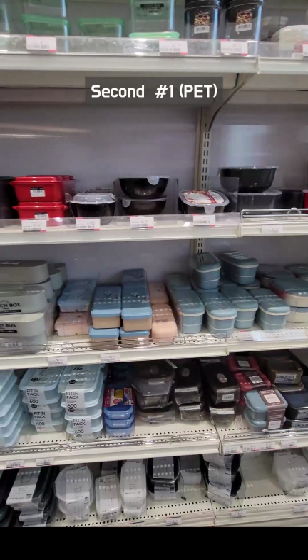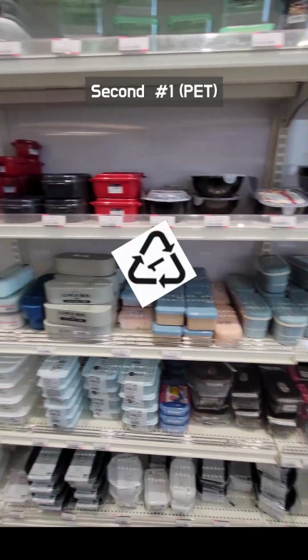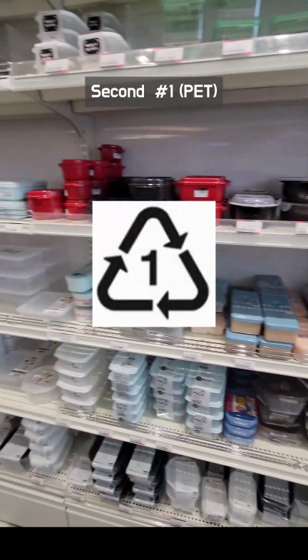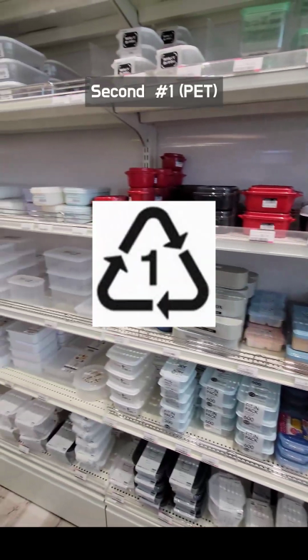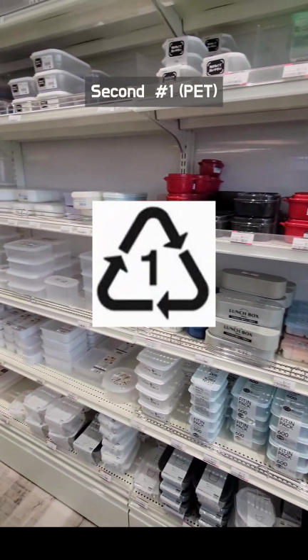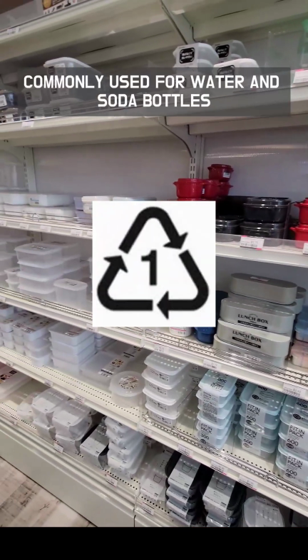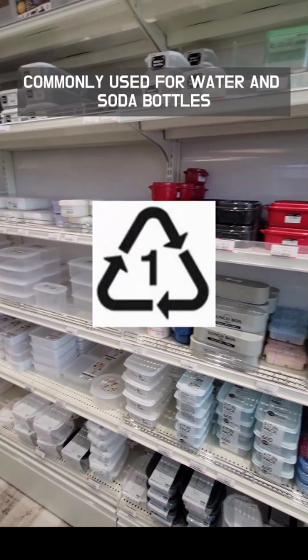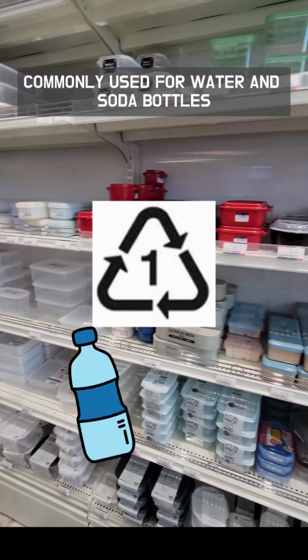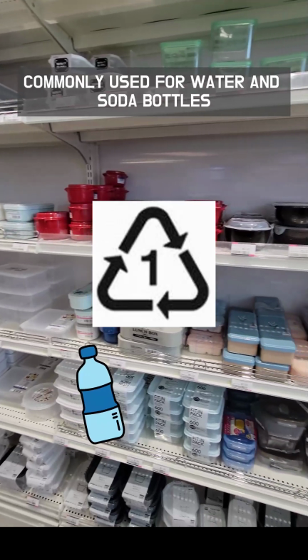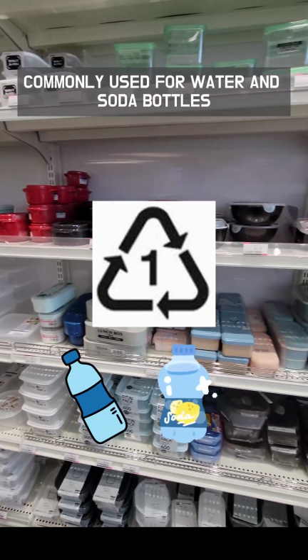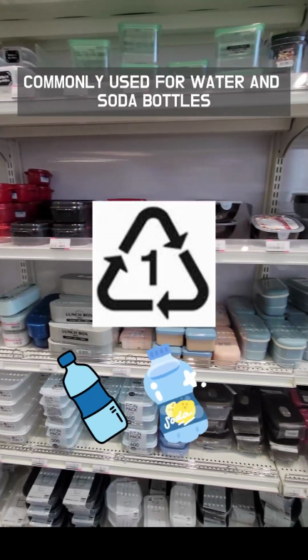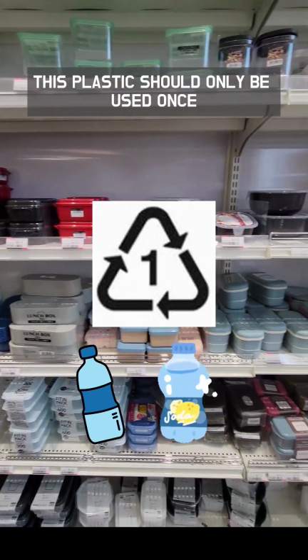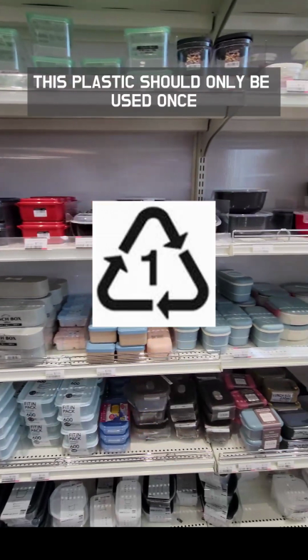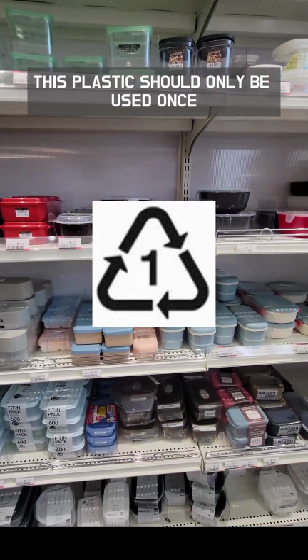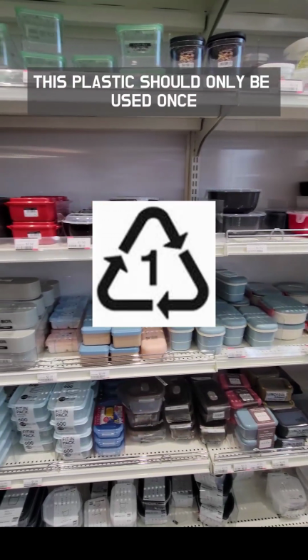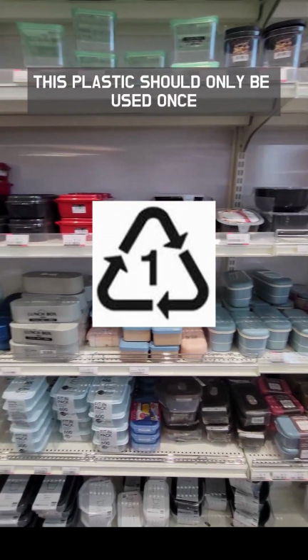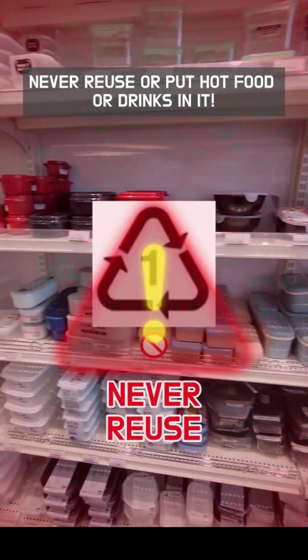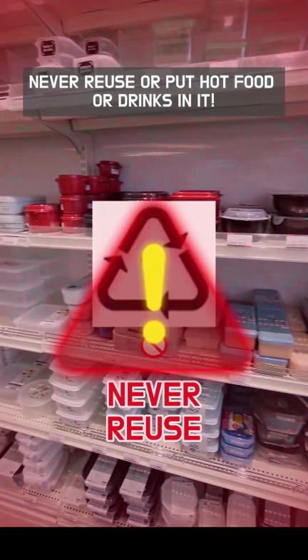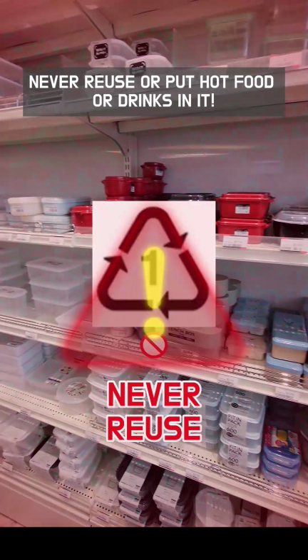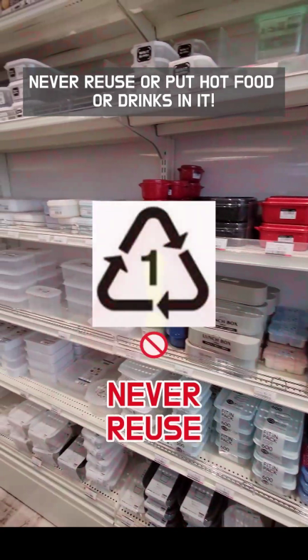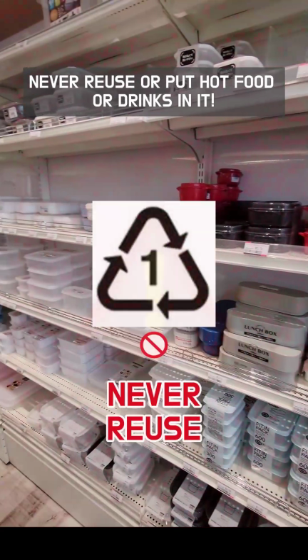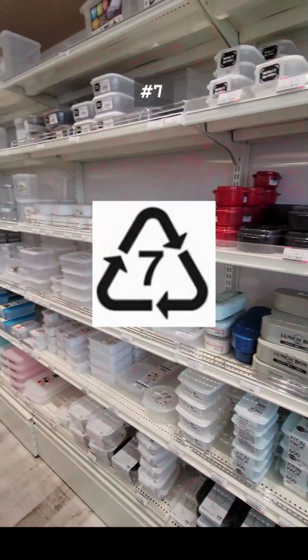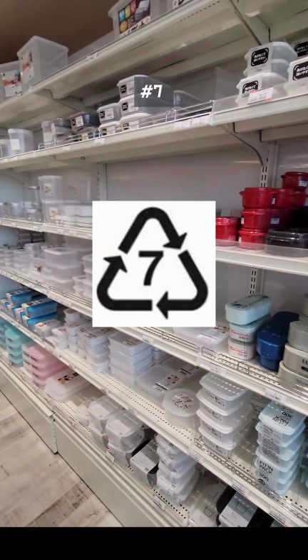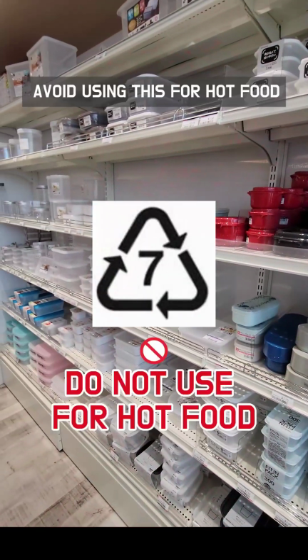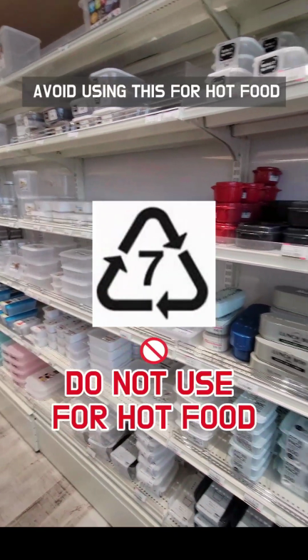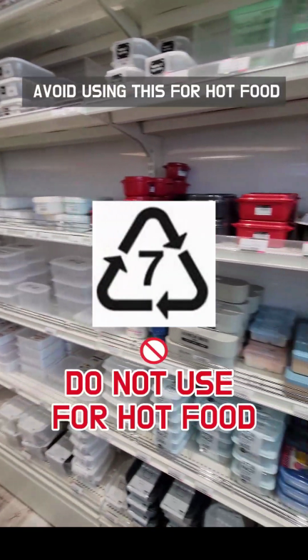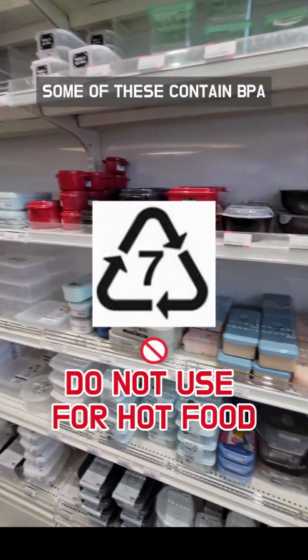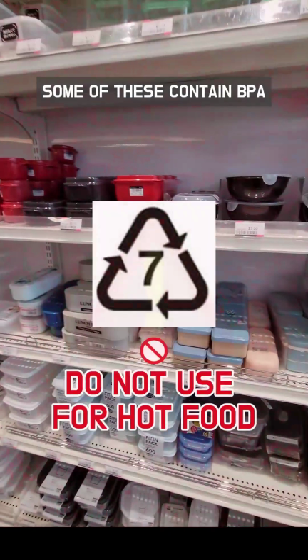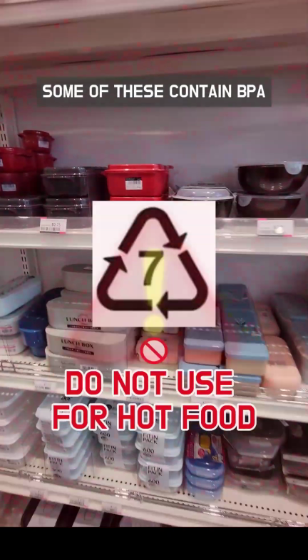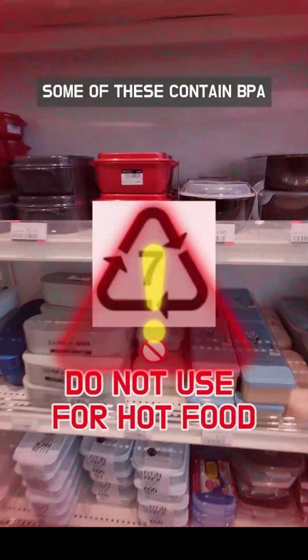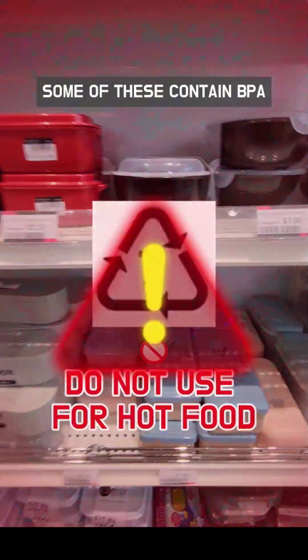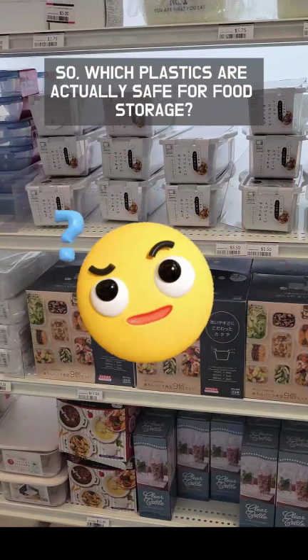Second, number one, PET — commonly used for water and soda bottles. This type should only be used once; never reuse or put hot food or drinks in it. Number seven: avoid using this for hot food, as some of these contain BPA.